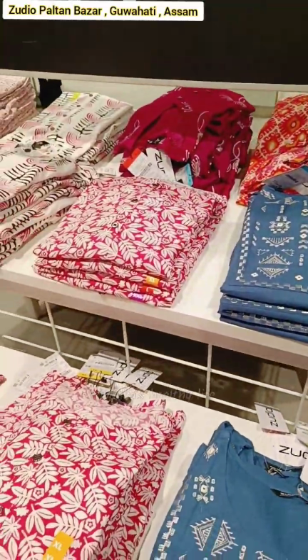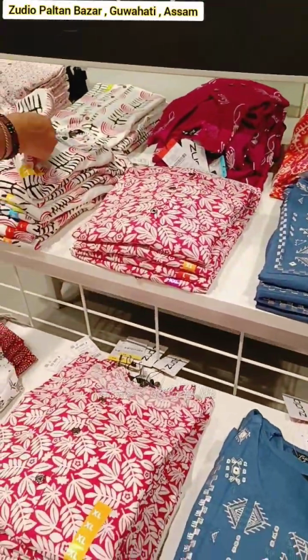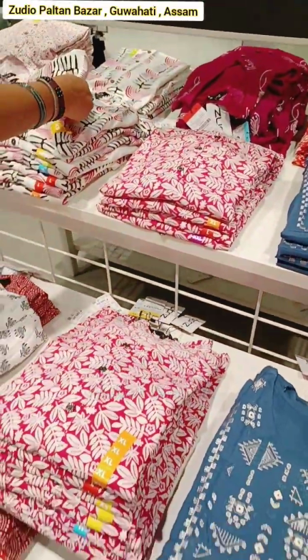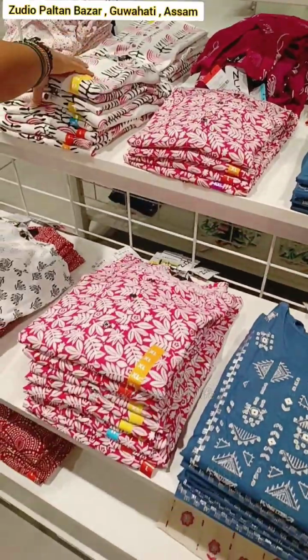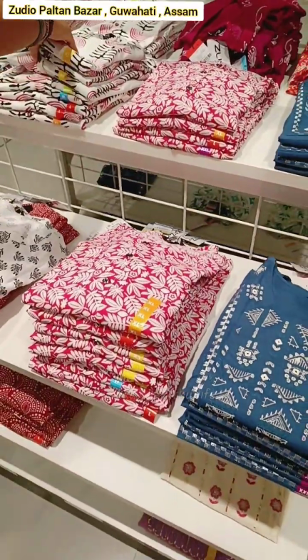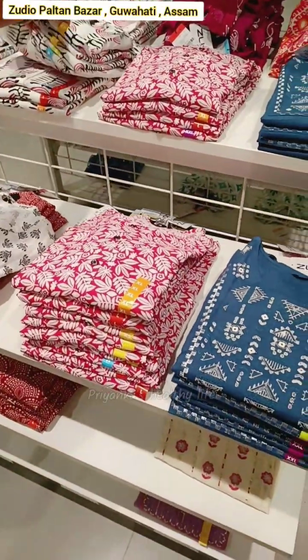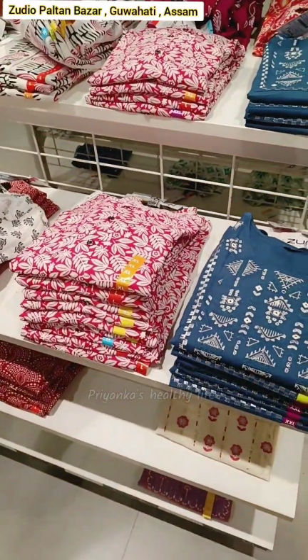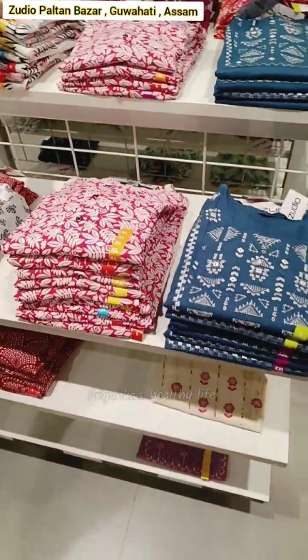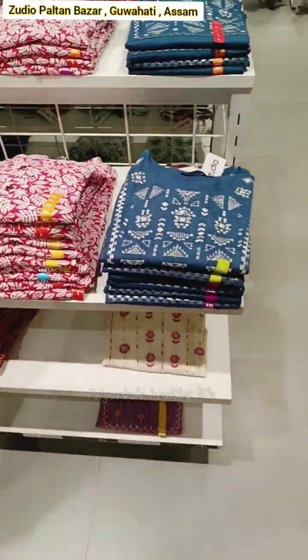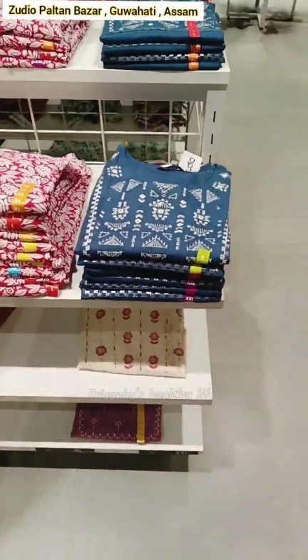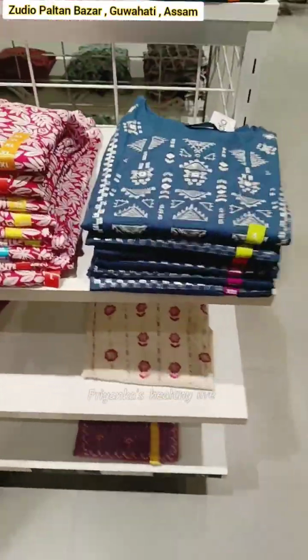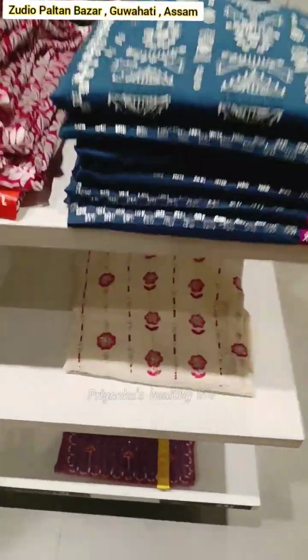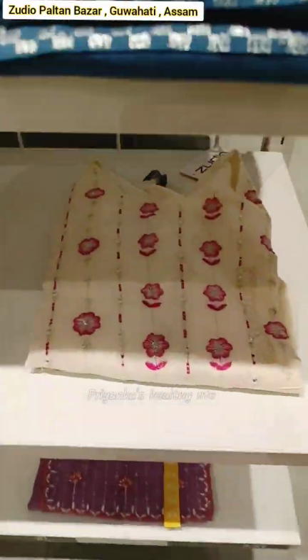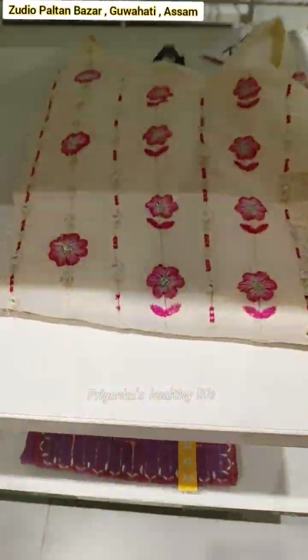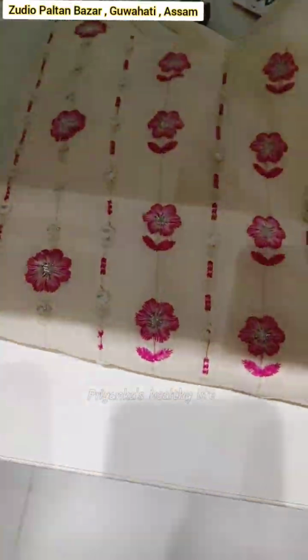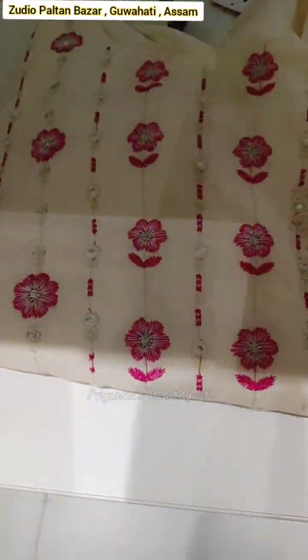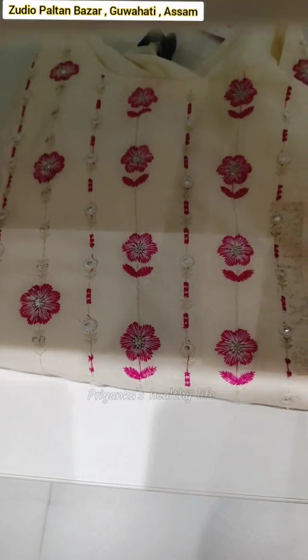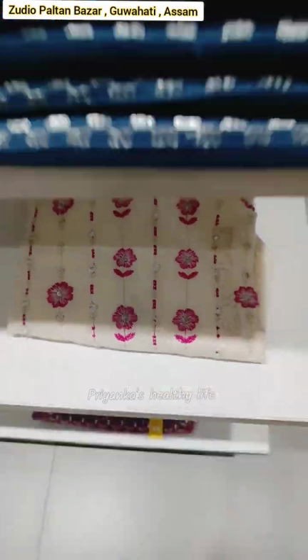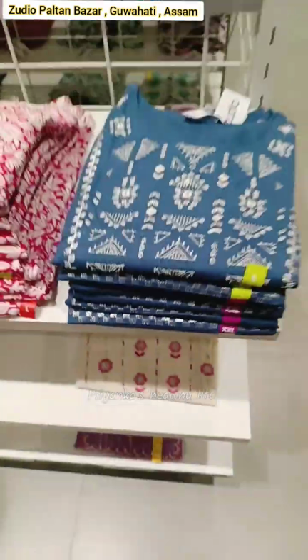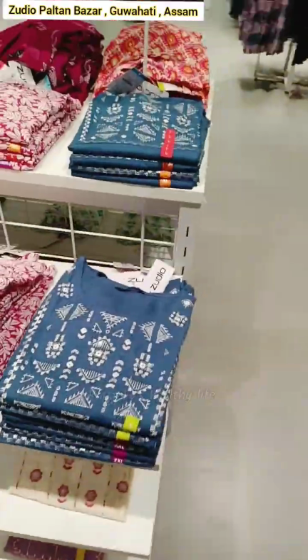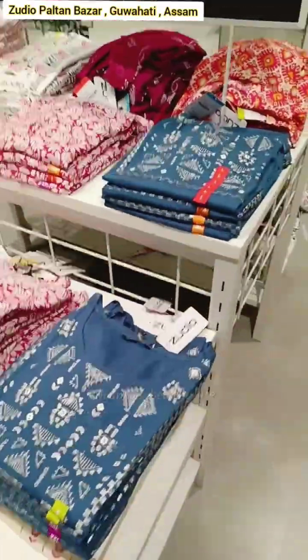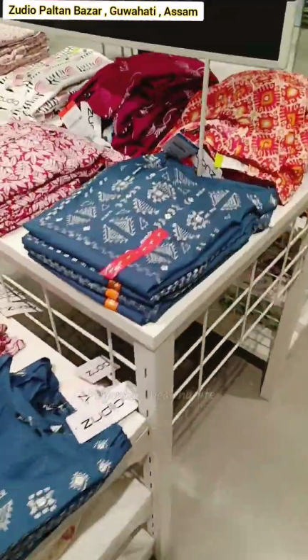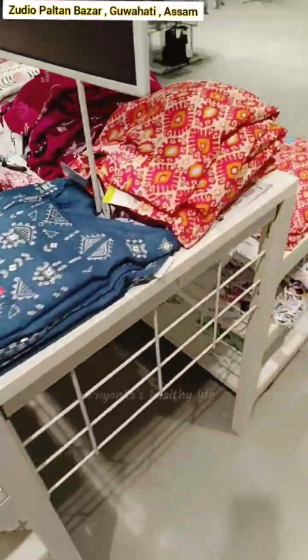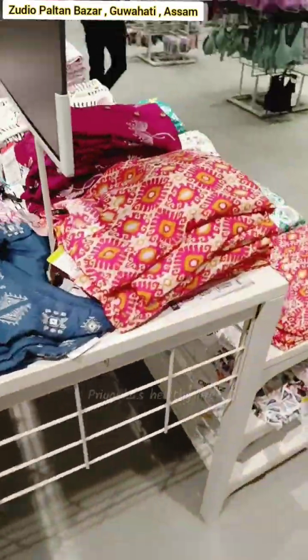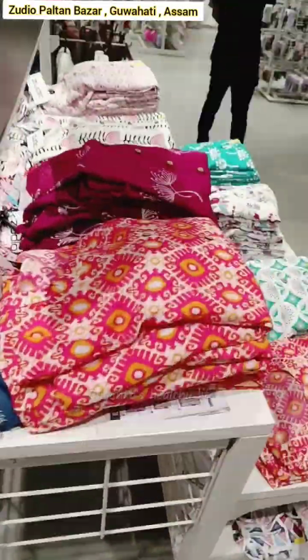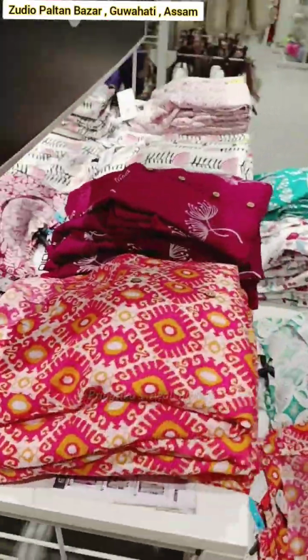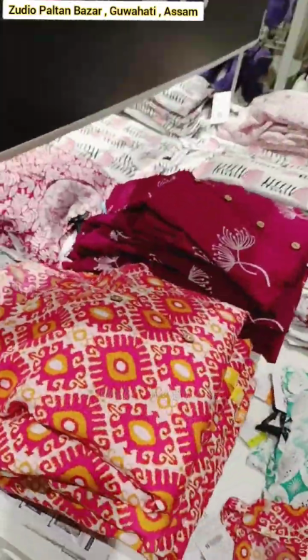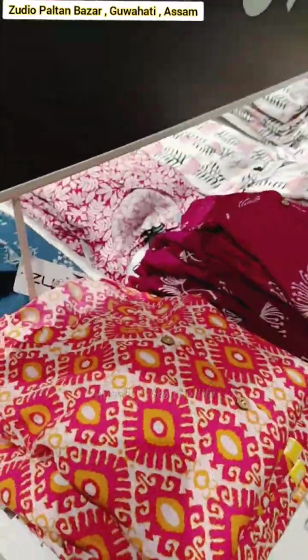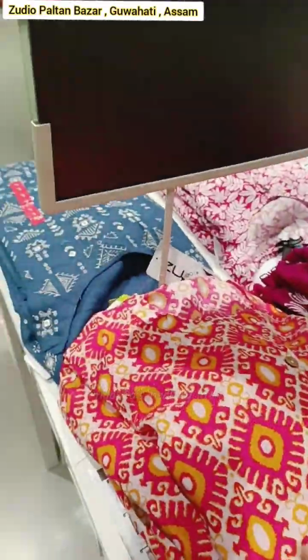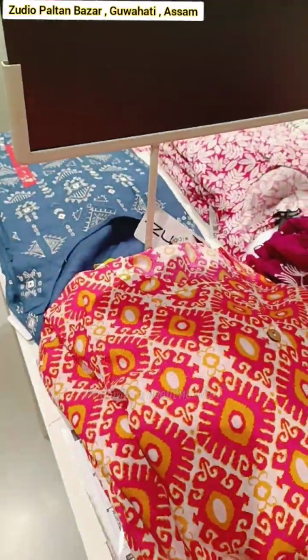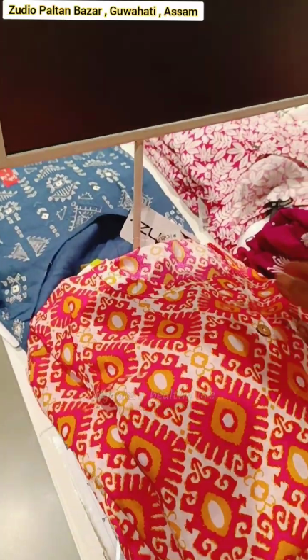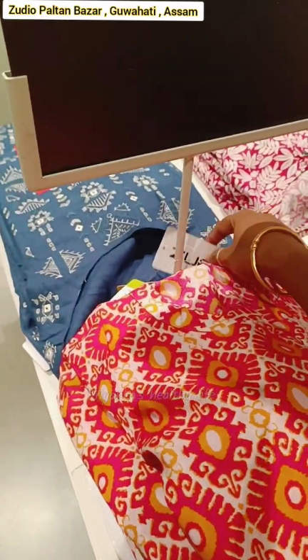This is an orange and pink outfit. I will be able to take a photo of my kurta. I will be able to take some photos from my kurta — it's 399 for the kurta.